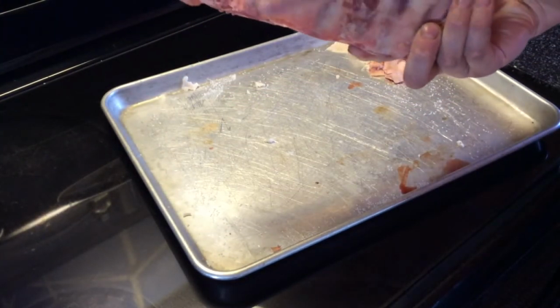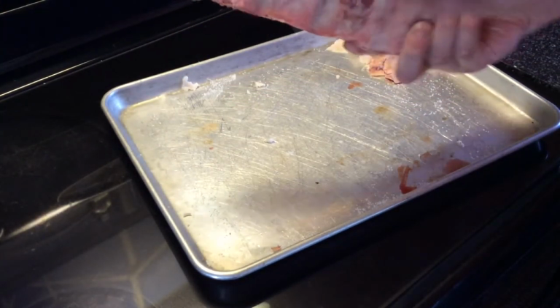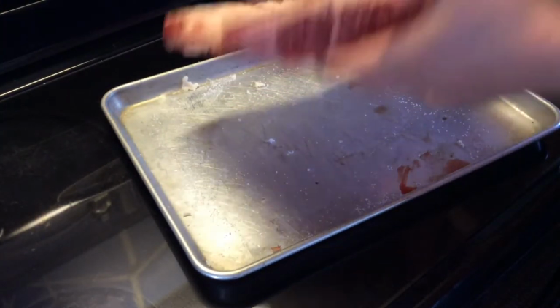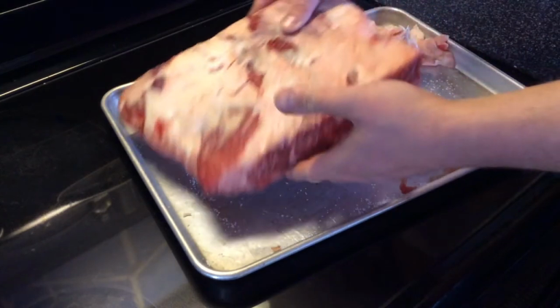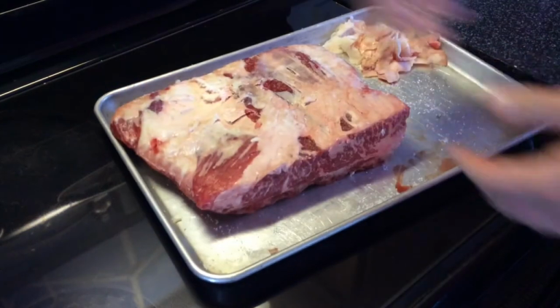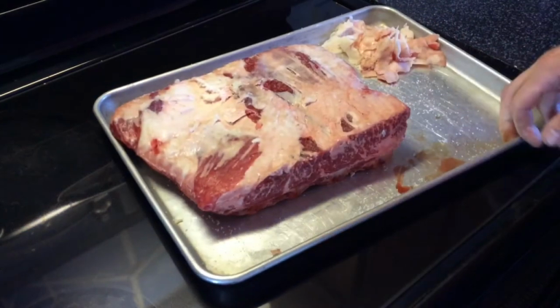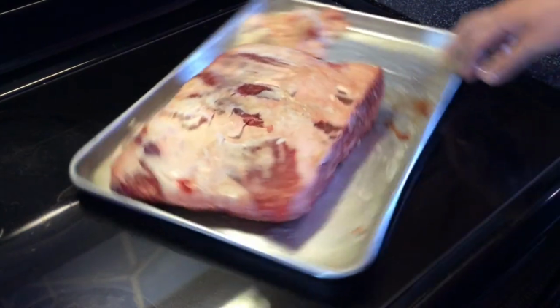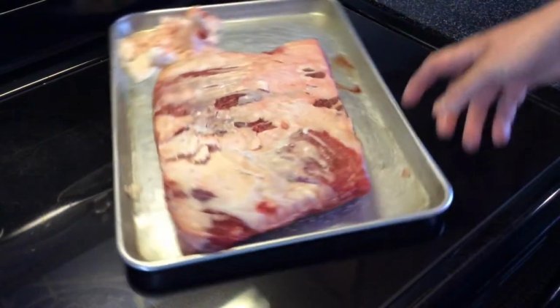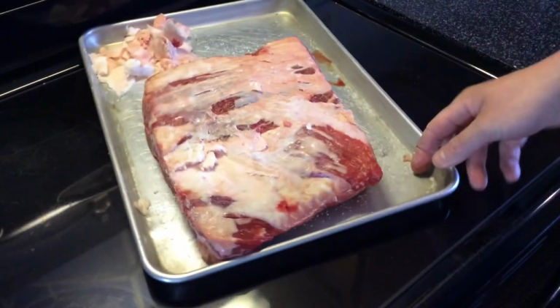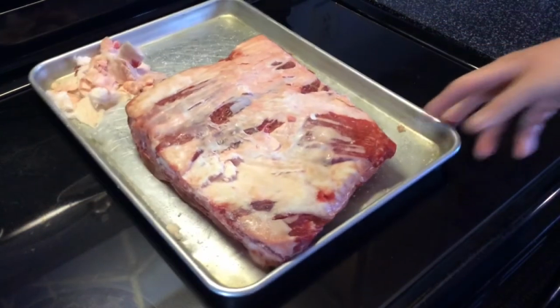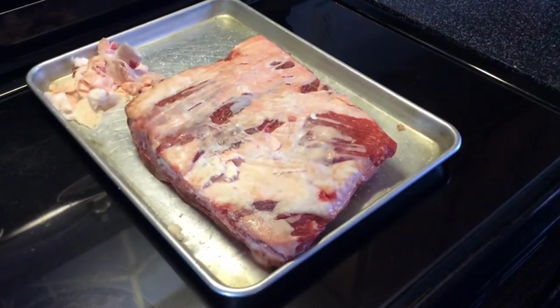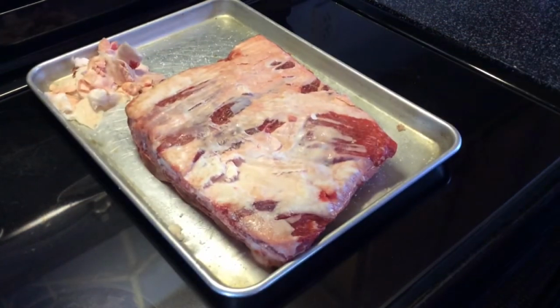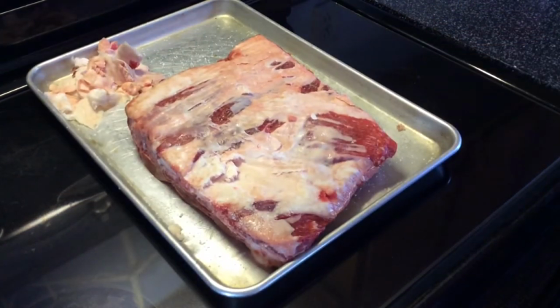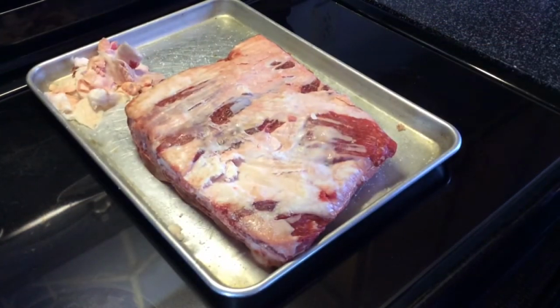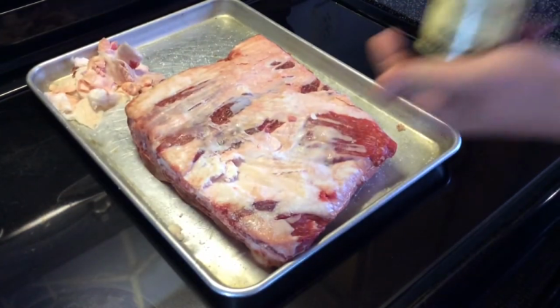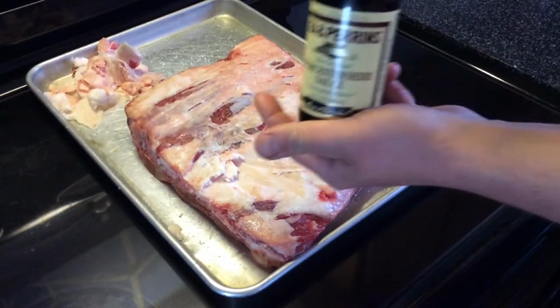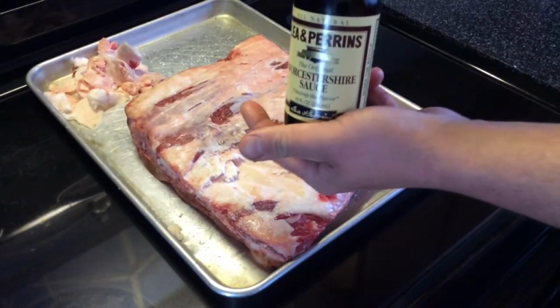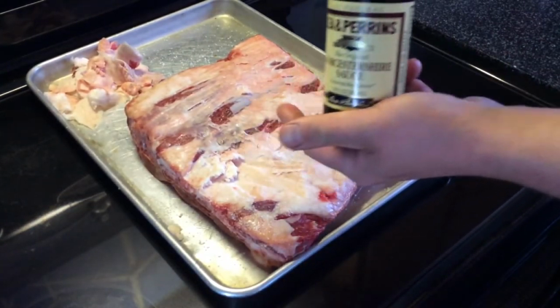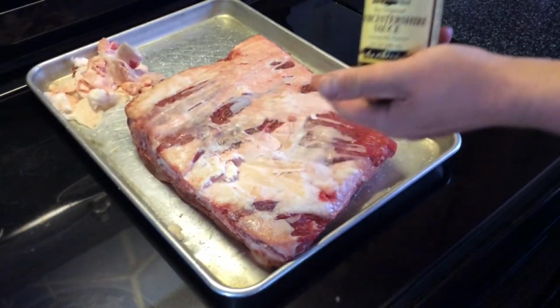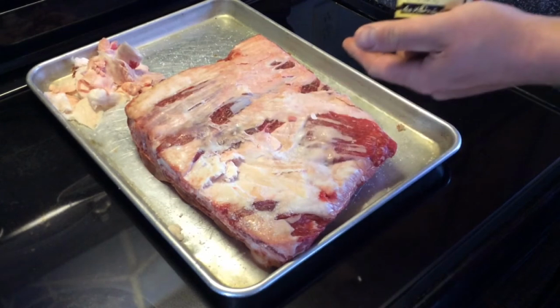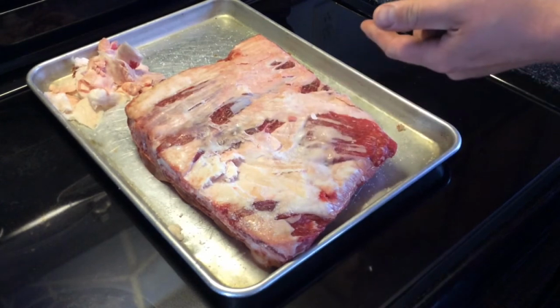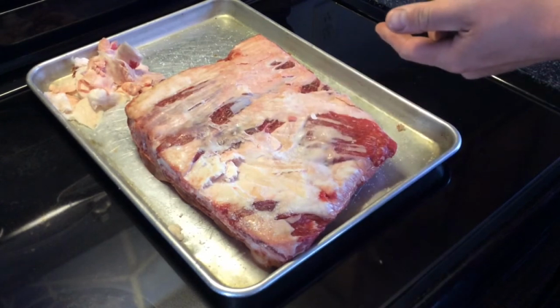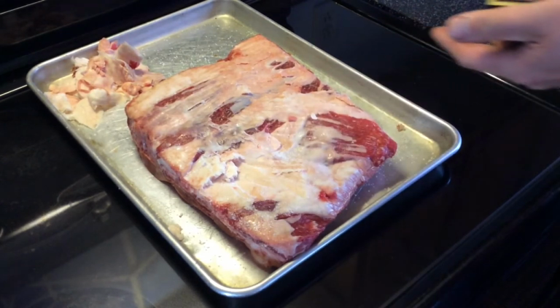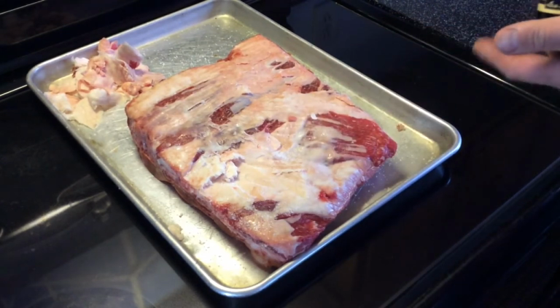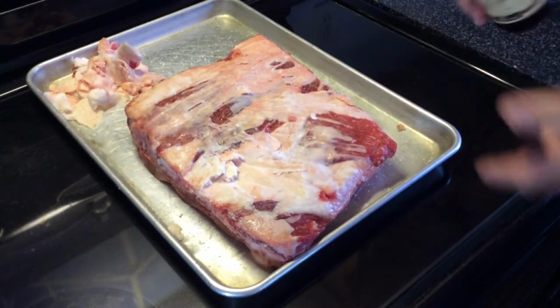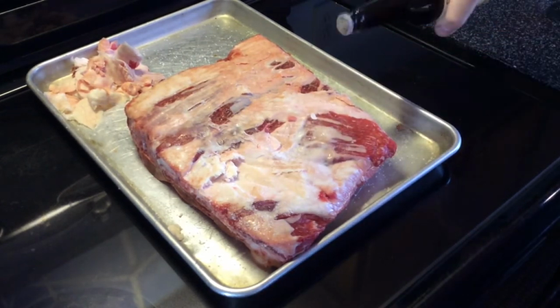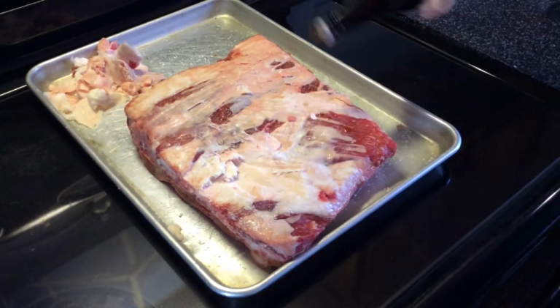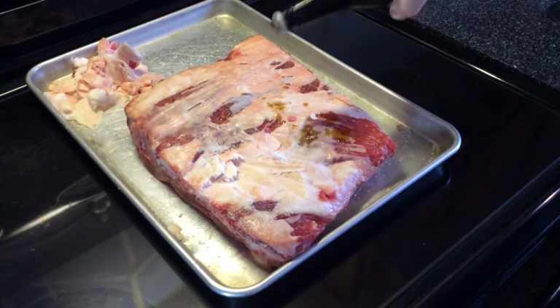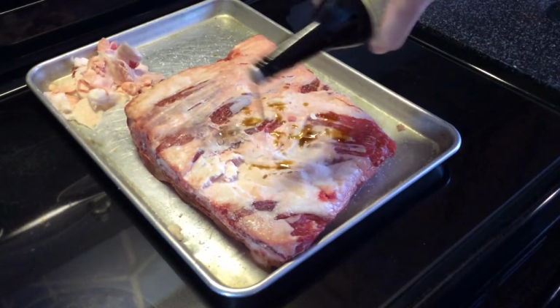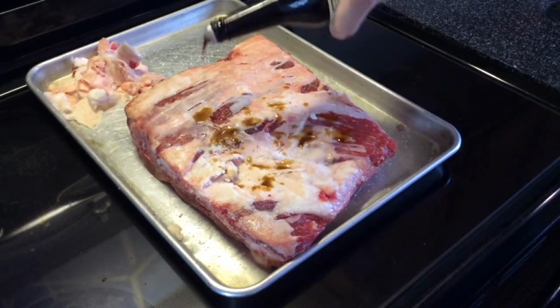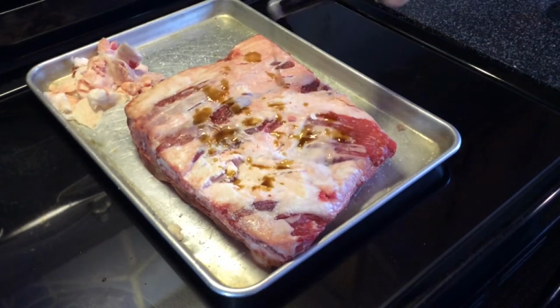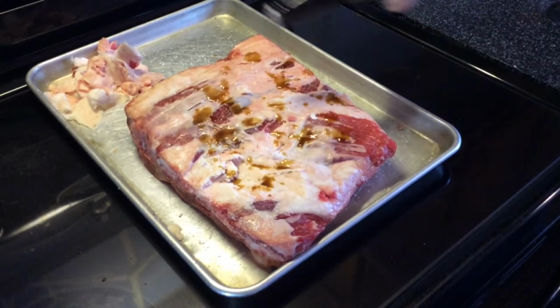Four bones. Really easy to cut these up. I'm gonna go ahead and just take some of the W sauce here — because I don't know how to say that word — and just drizzle some on there.